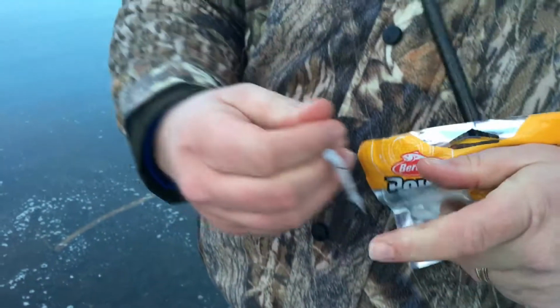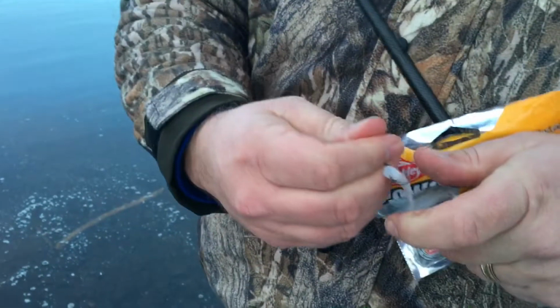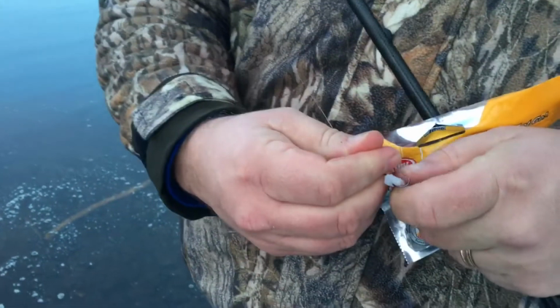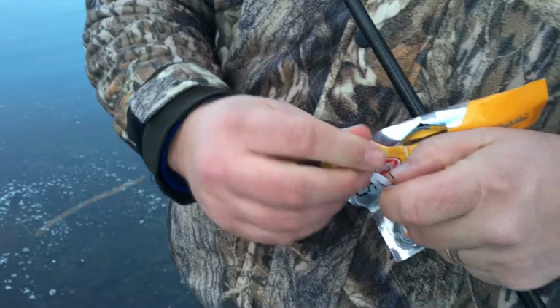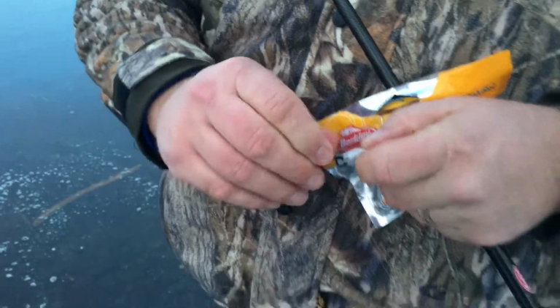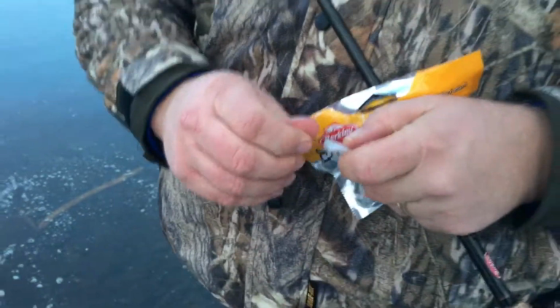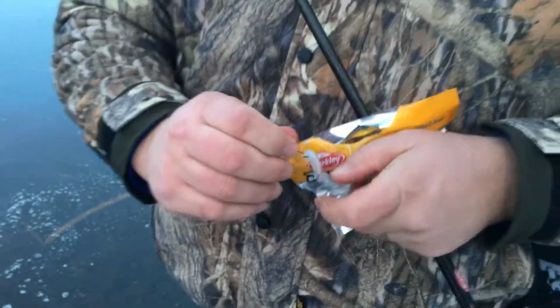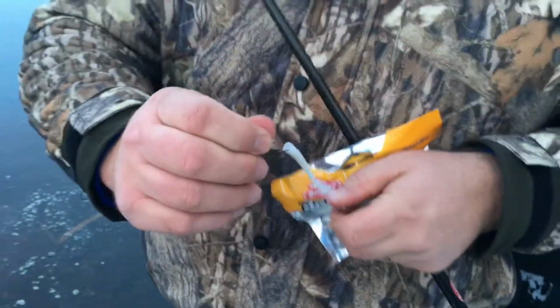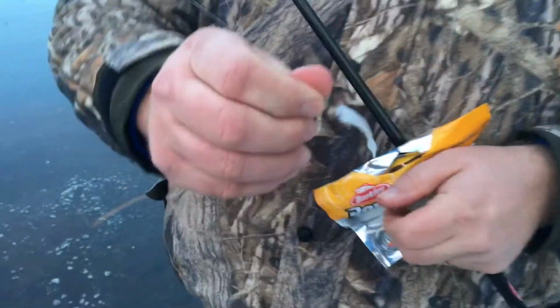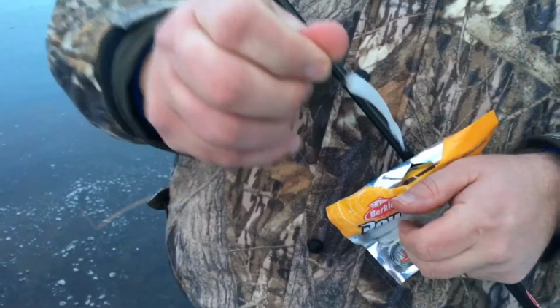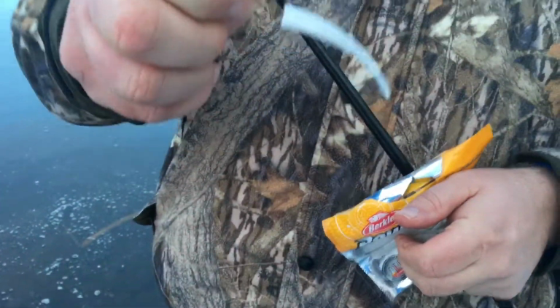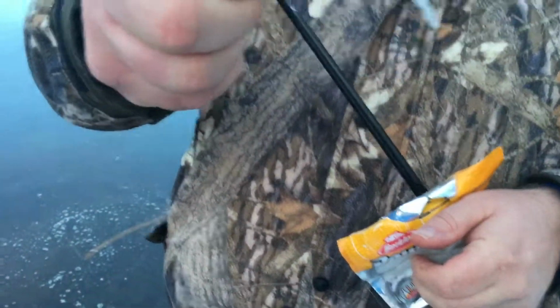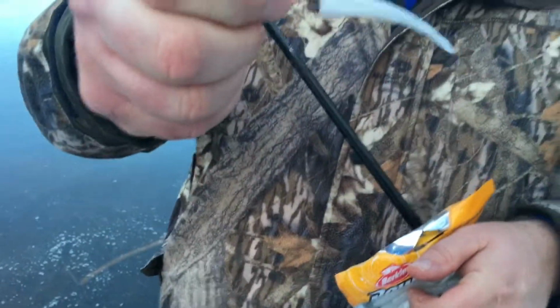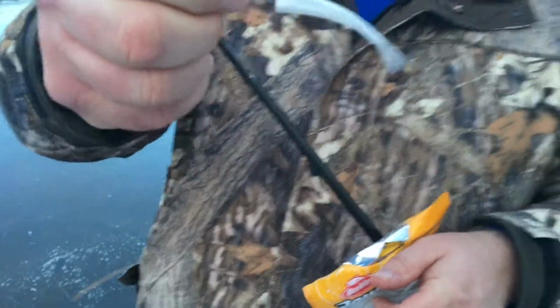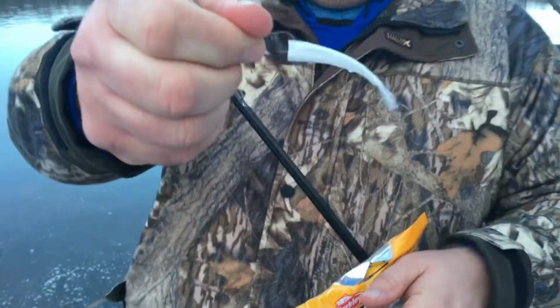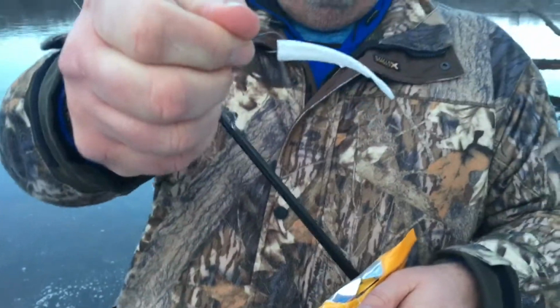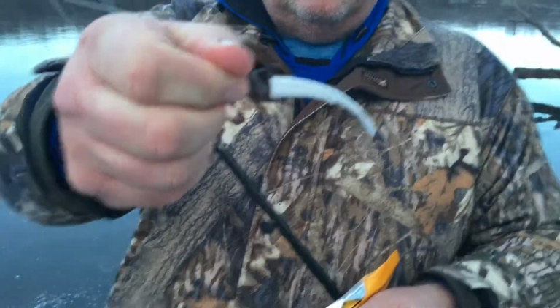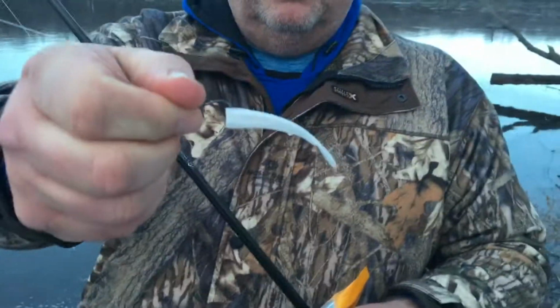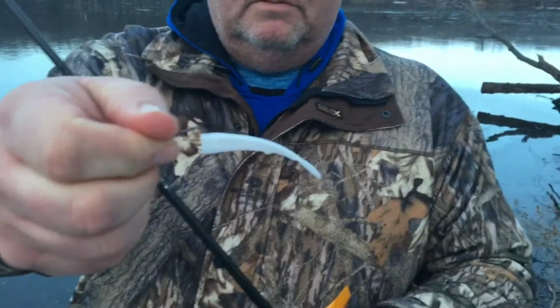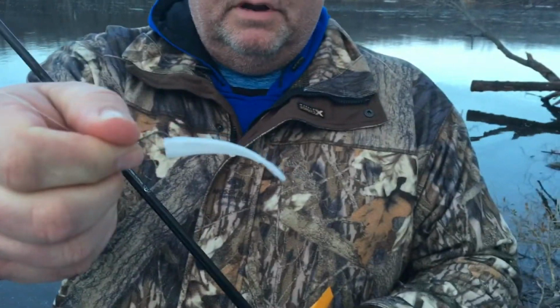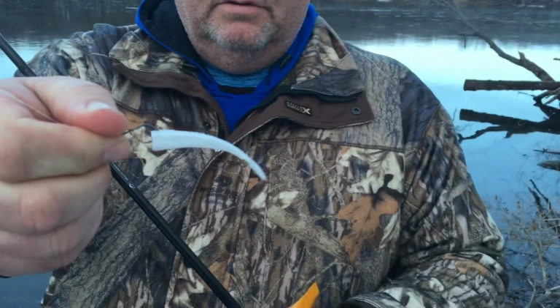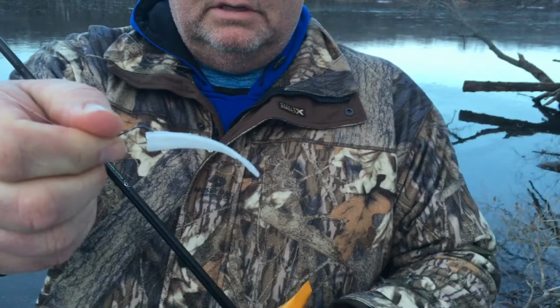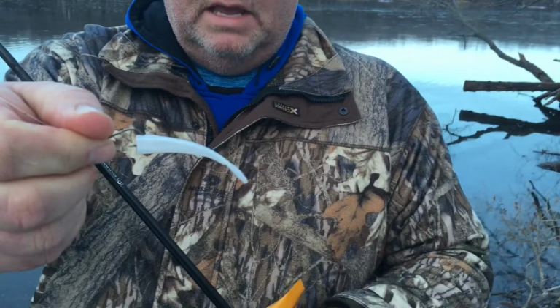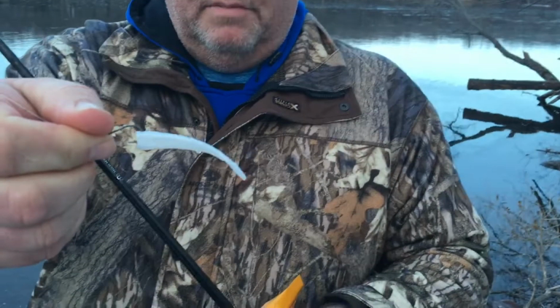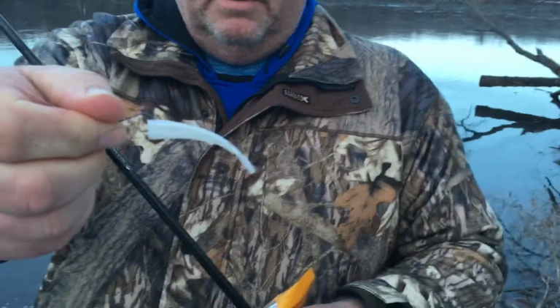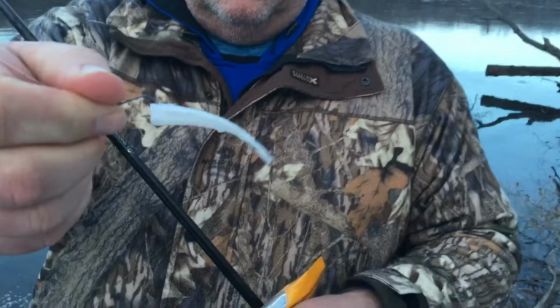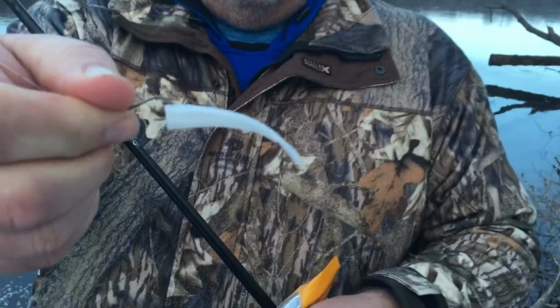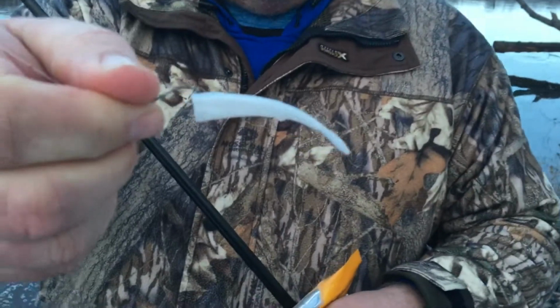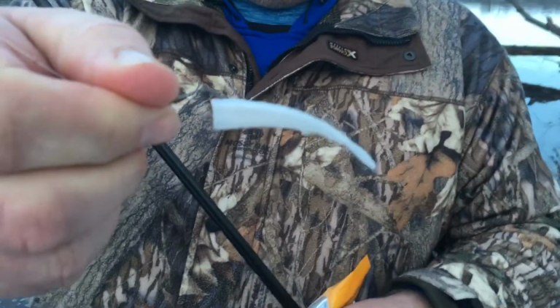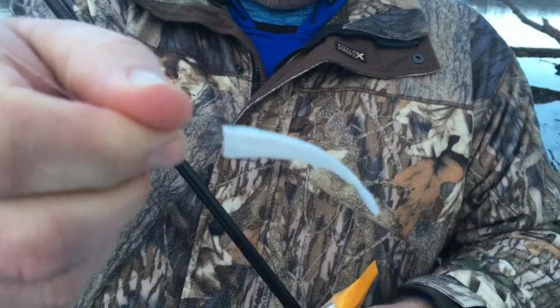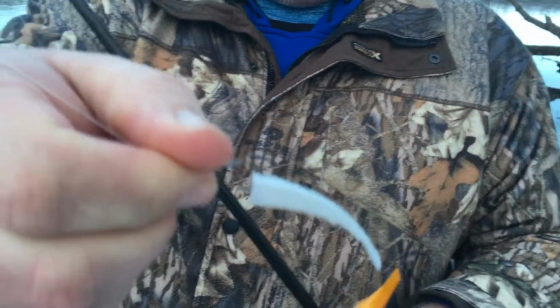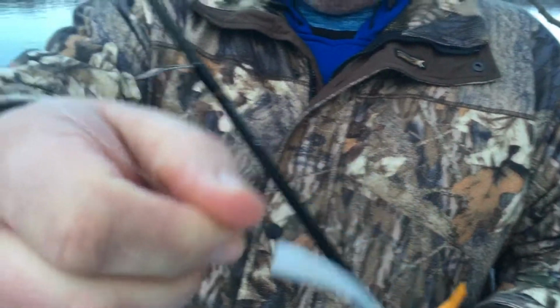So if we take and look — I chomped off the head, put on a little octopus hook, and what we're trying to do is just imitate a minnow out there. And the bass are eating it alive.